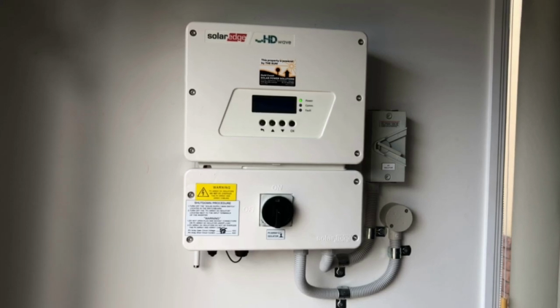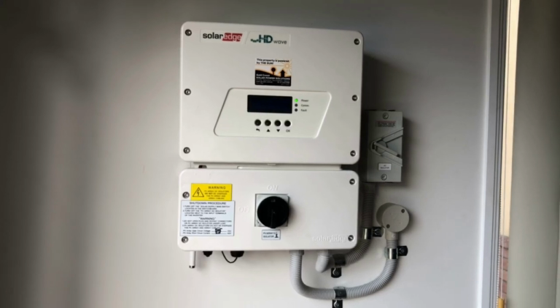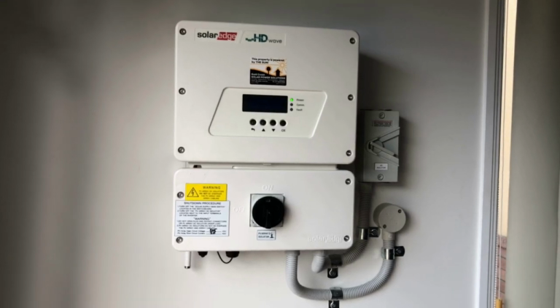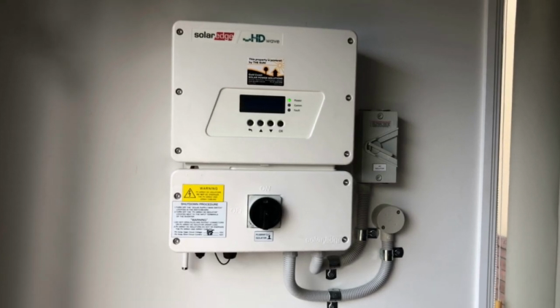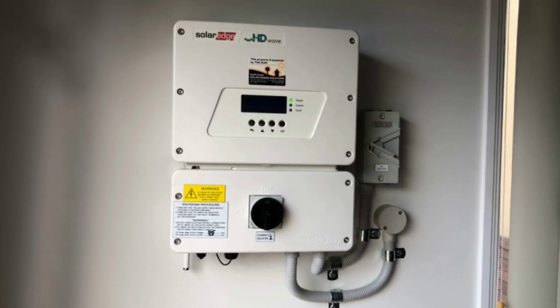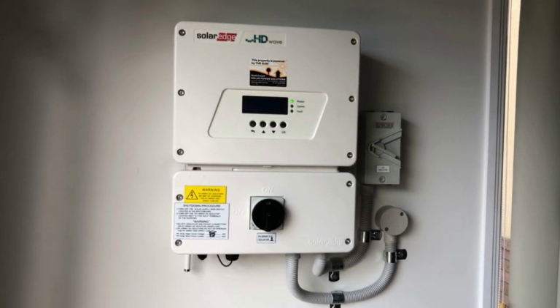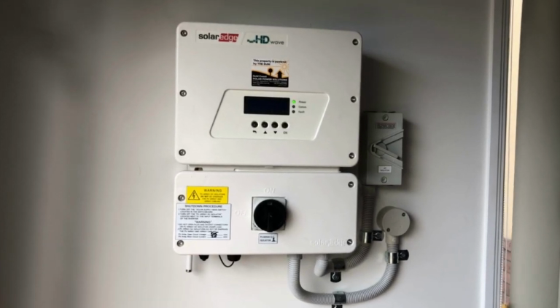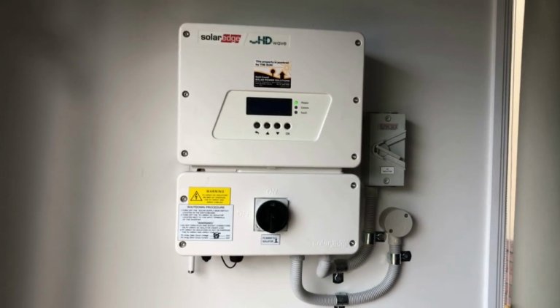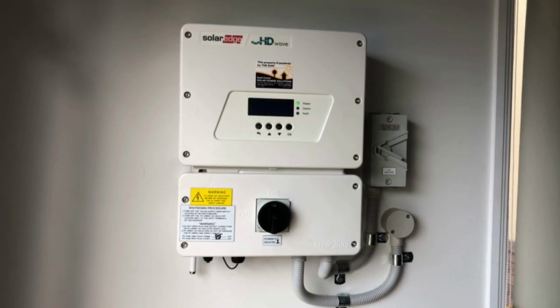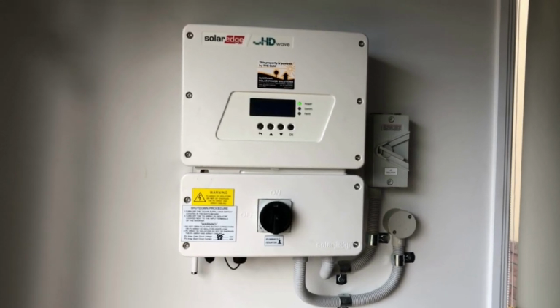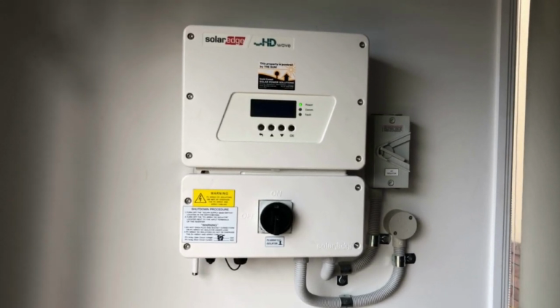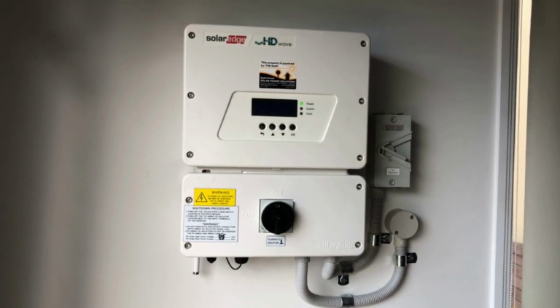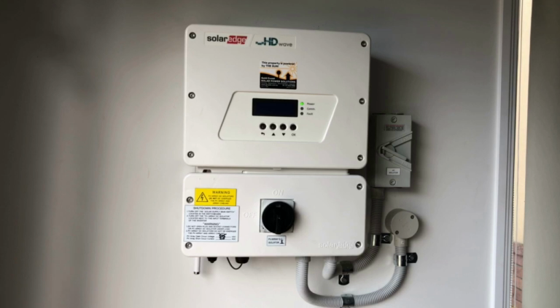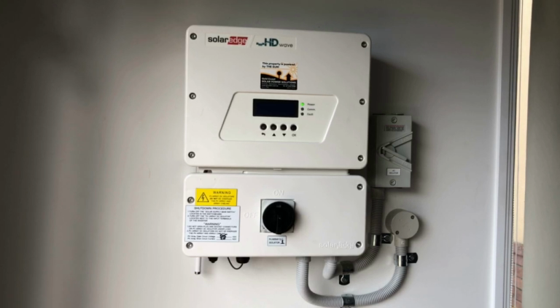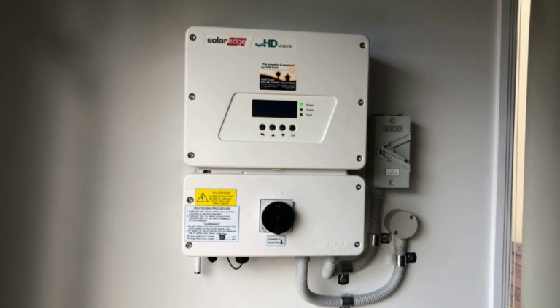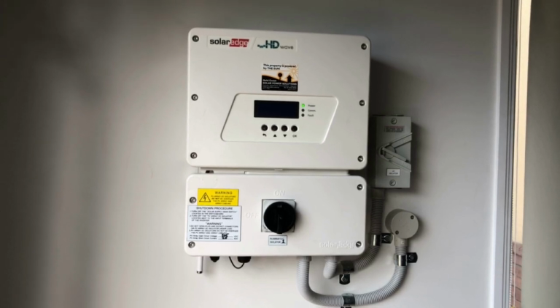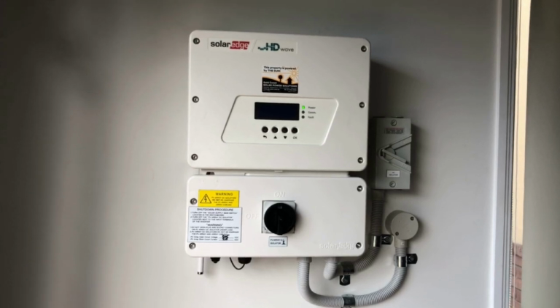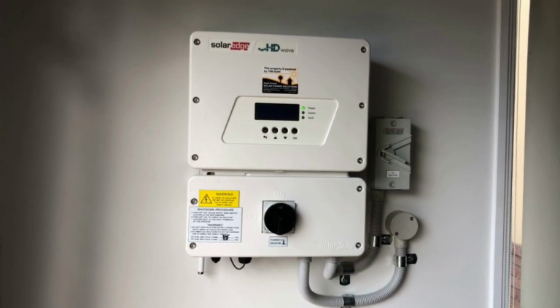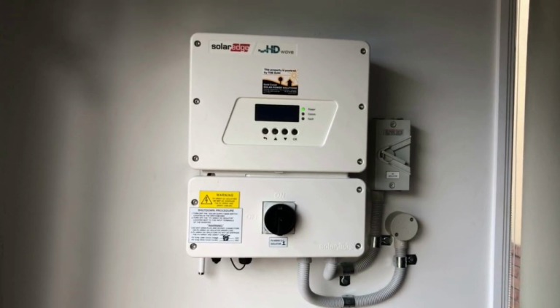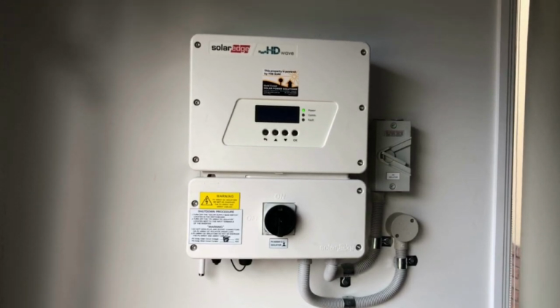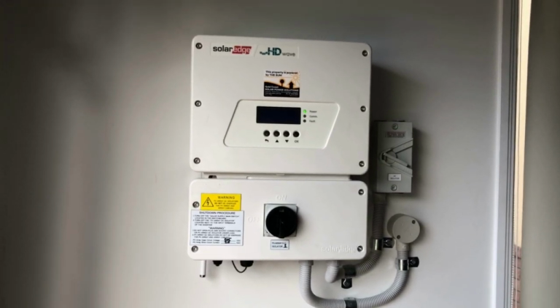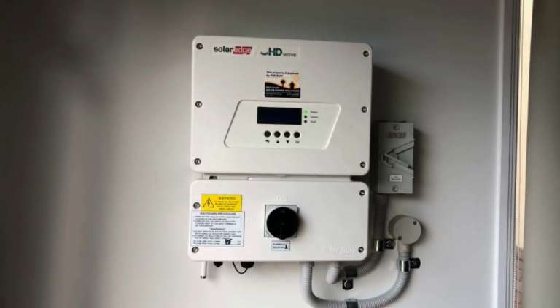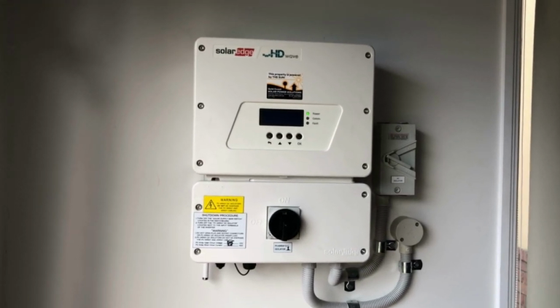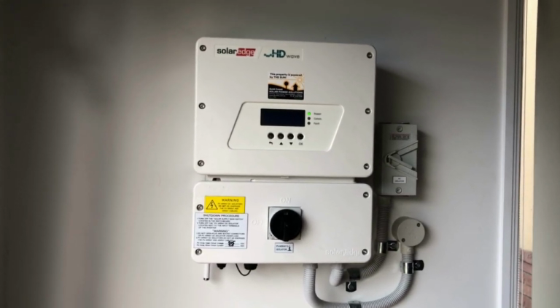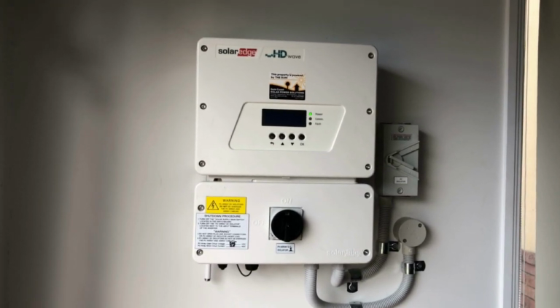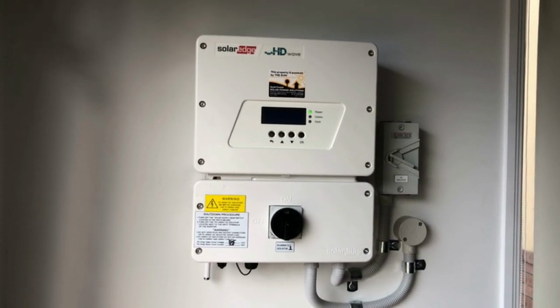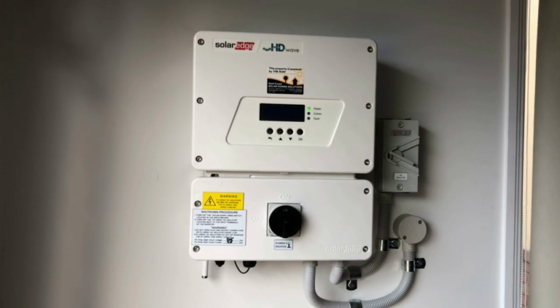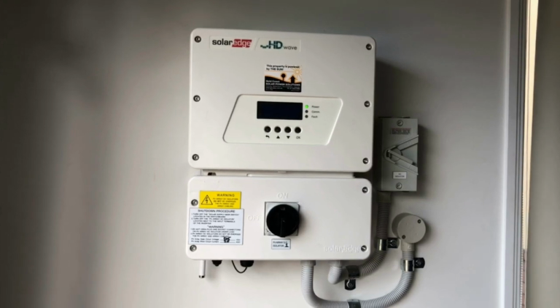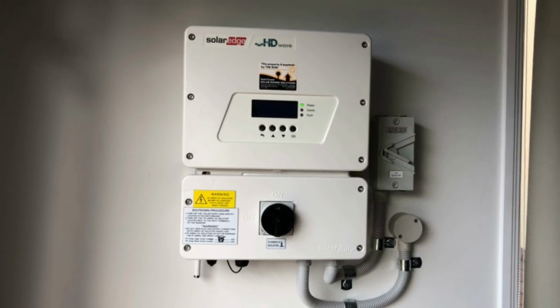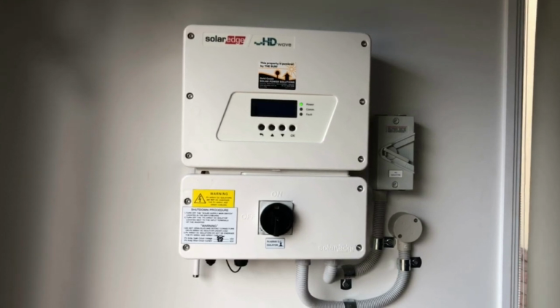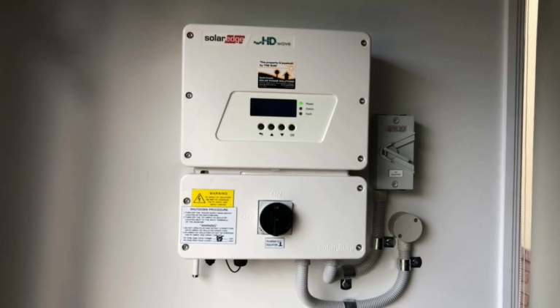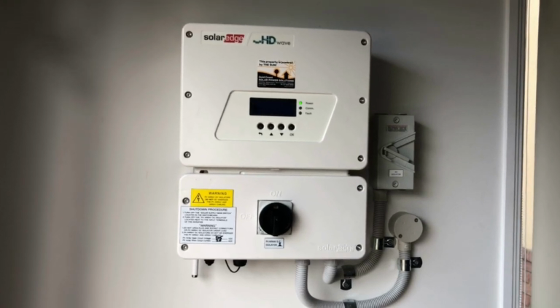Hi, Simon here from Gold Coast Solar Power Solutions. Today we have a SolarEdge HD Wave inverter, and what I want to show you today is how to connect to a Wi-Fi network with the SolarEdge HD Wave inverter.